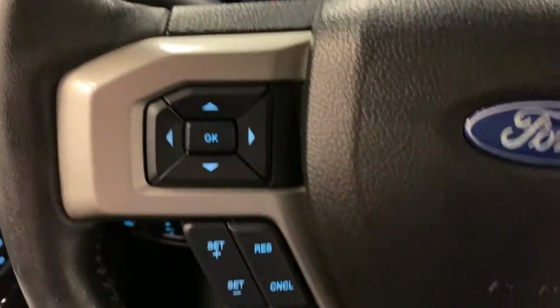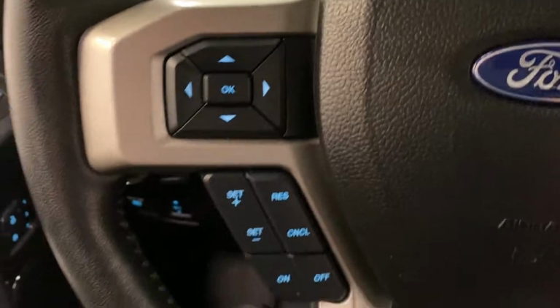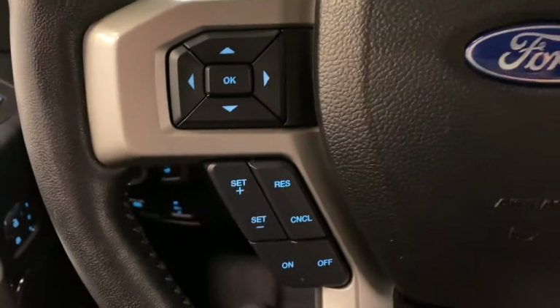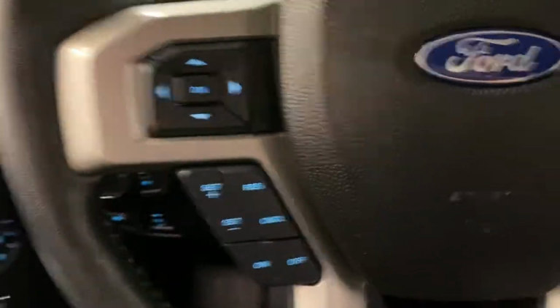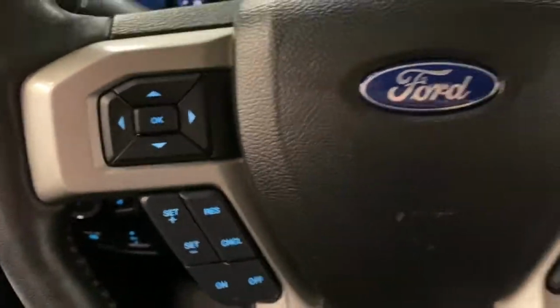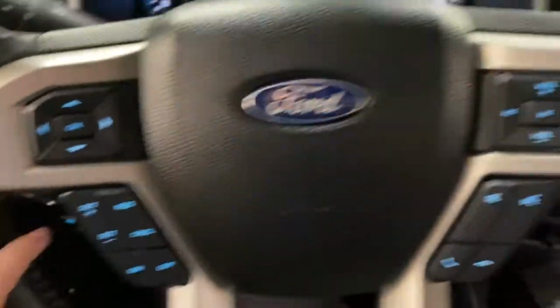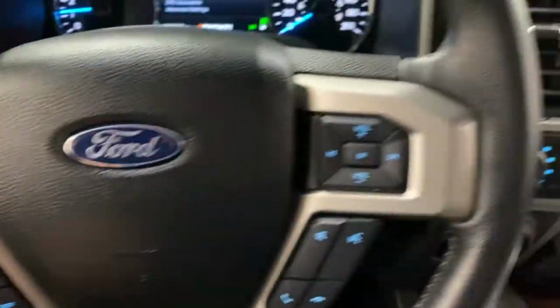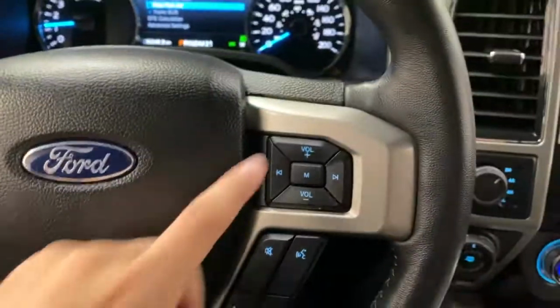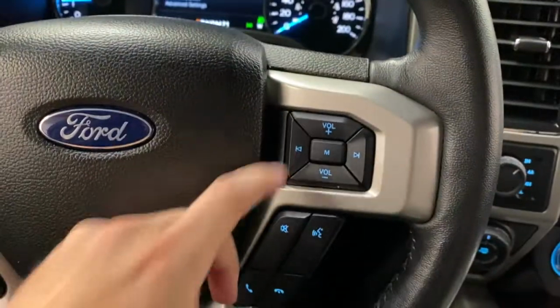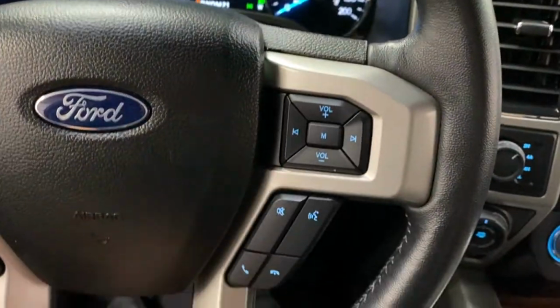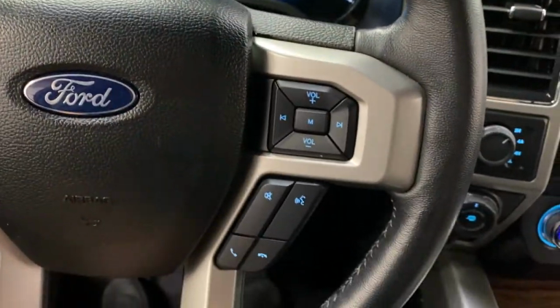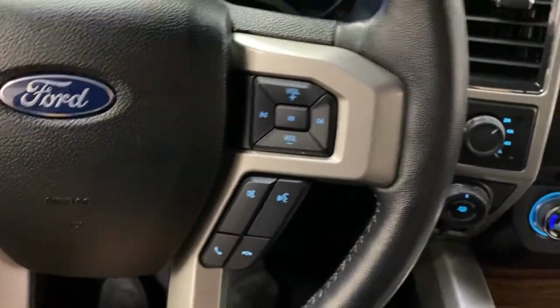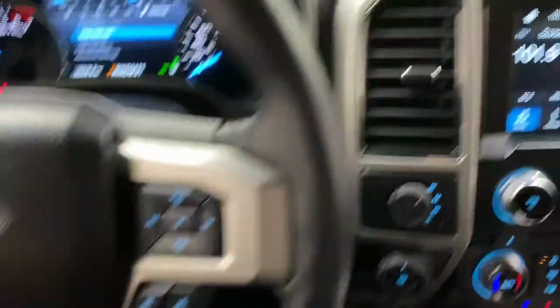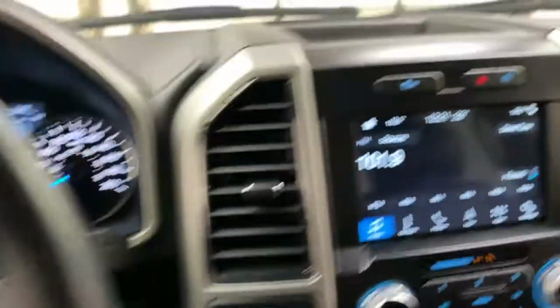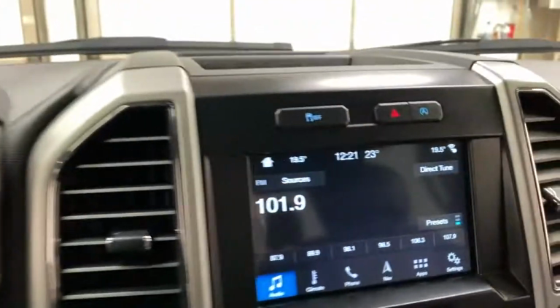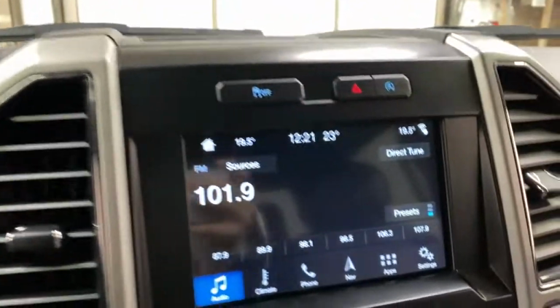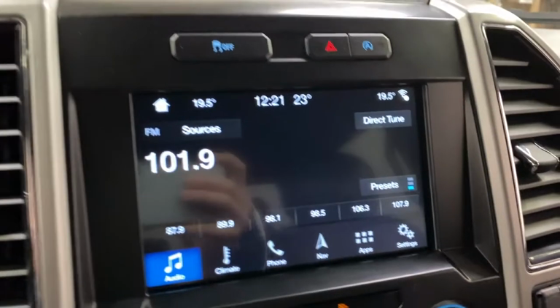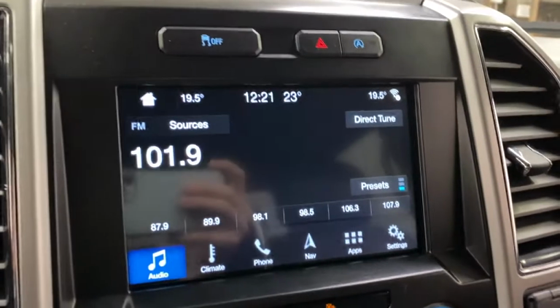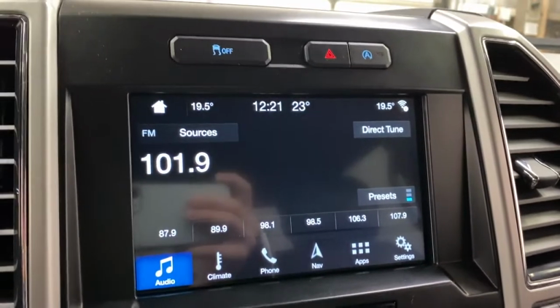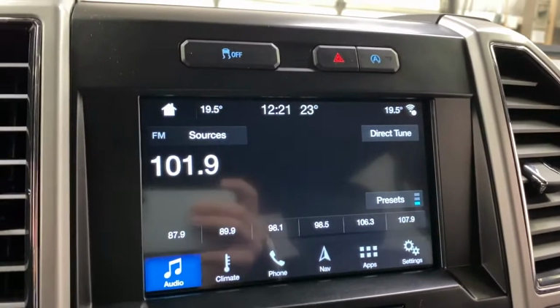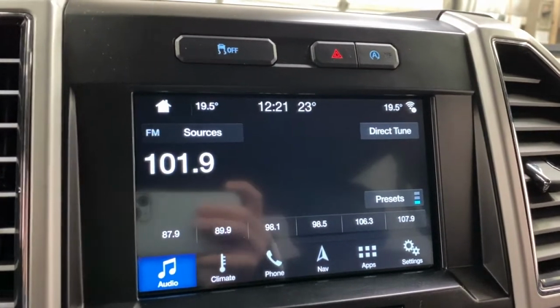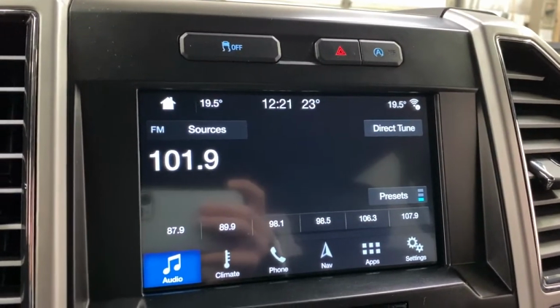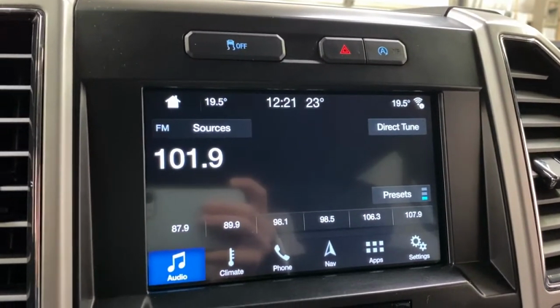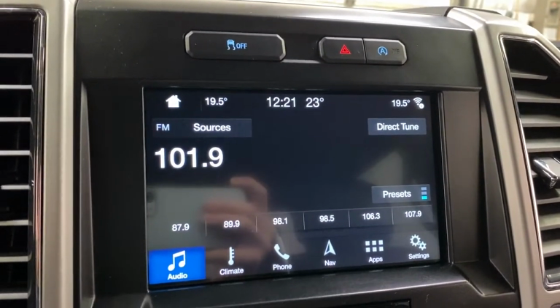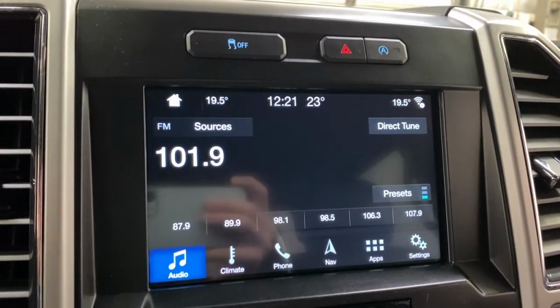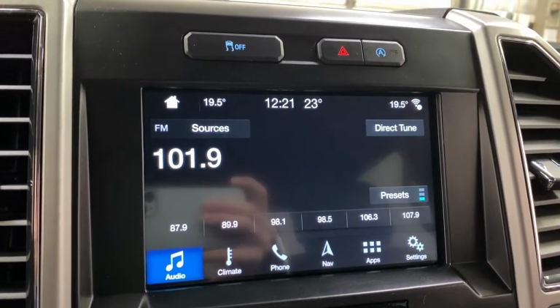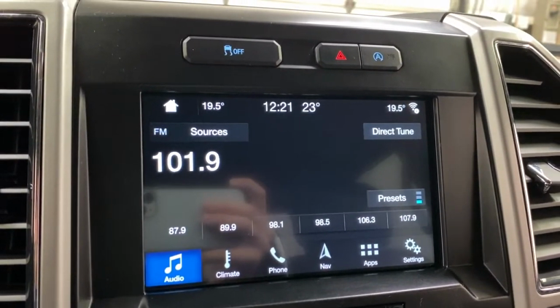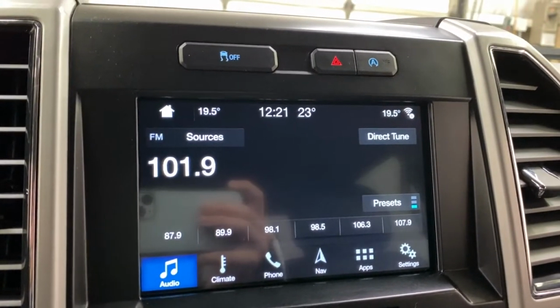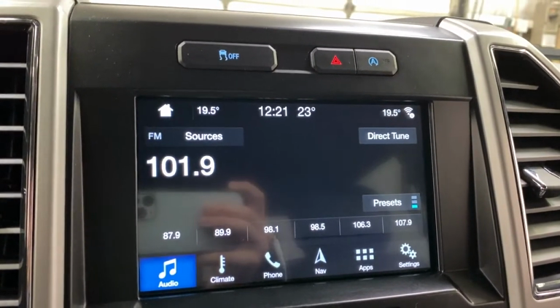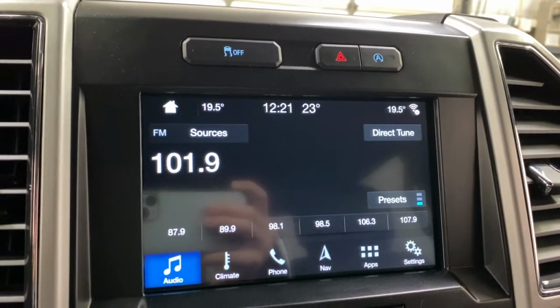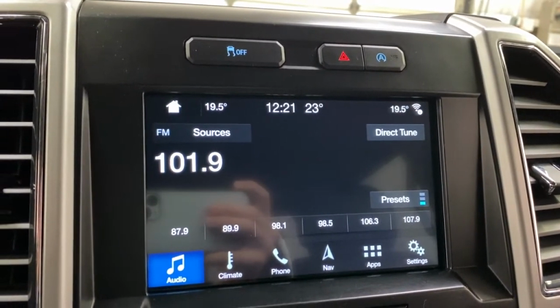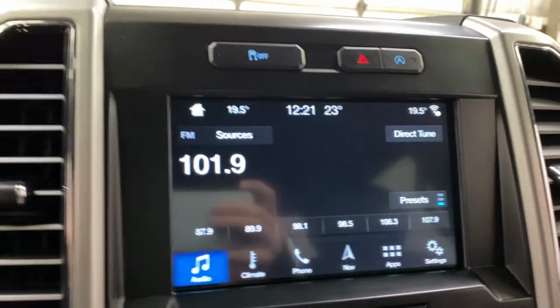Cruise controls on the left of the steering wheel, and then you've got hands-free and media controls on the right. SYNC 3 sound system with built-in electronic climate control, navigation, 4G hotspot, and forward pass connect.